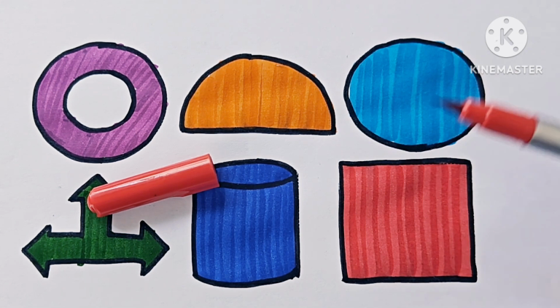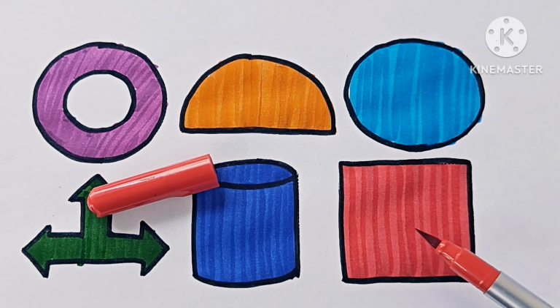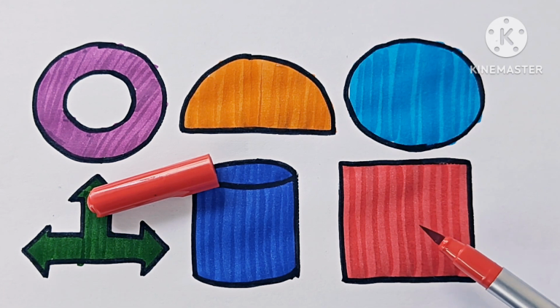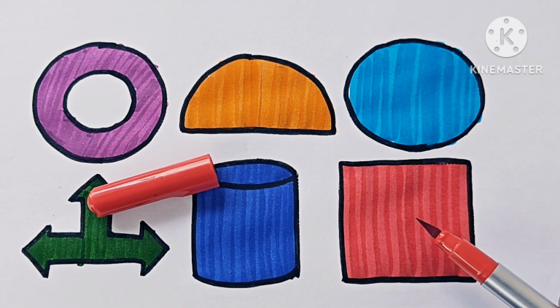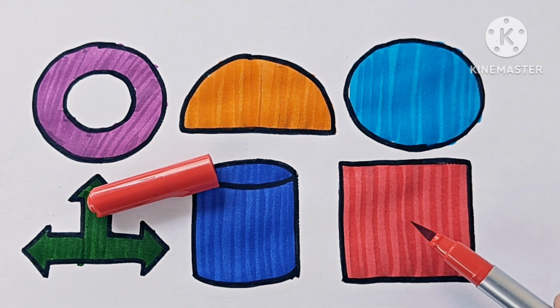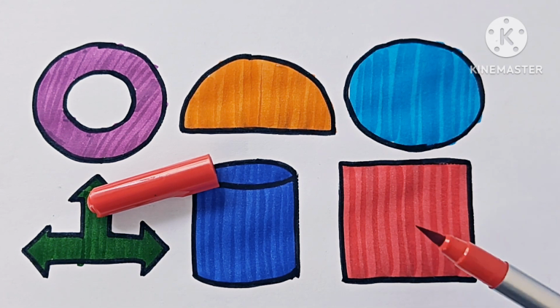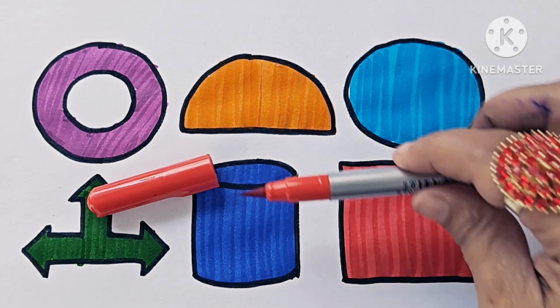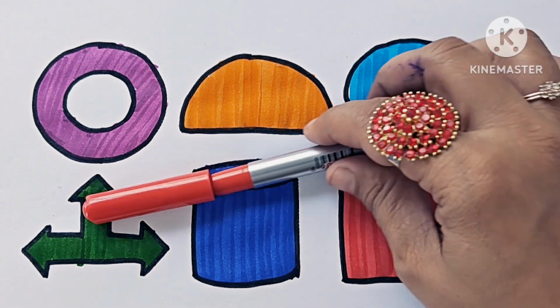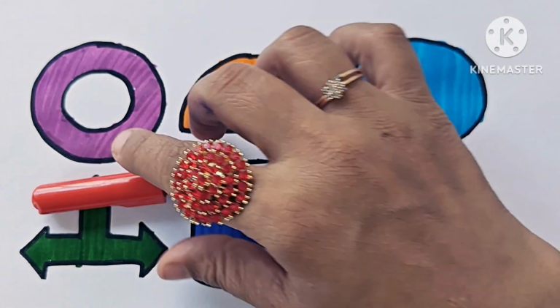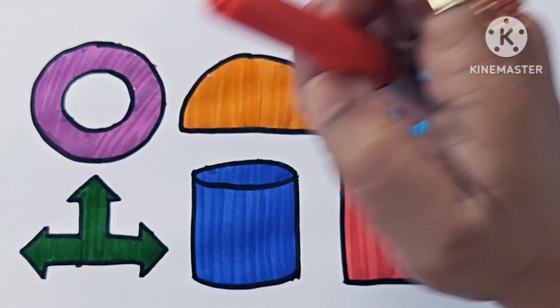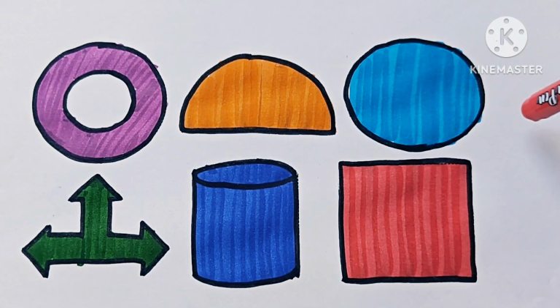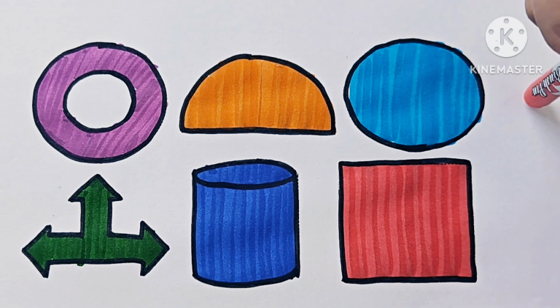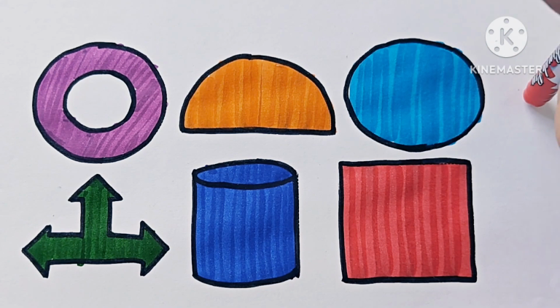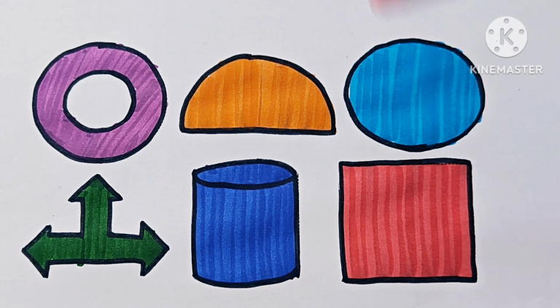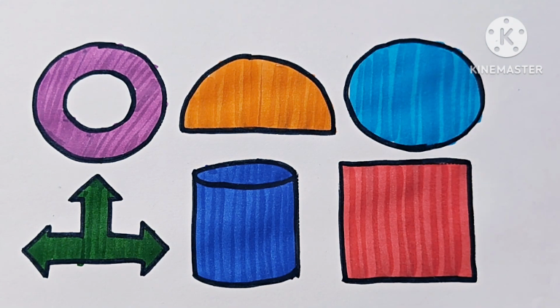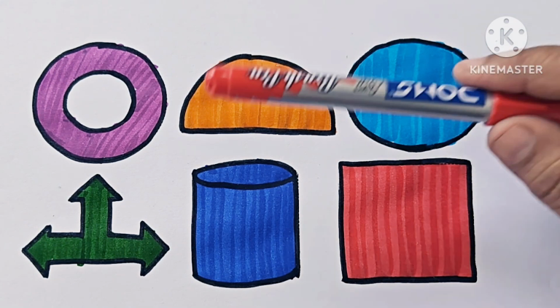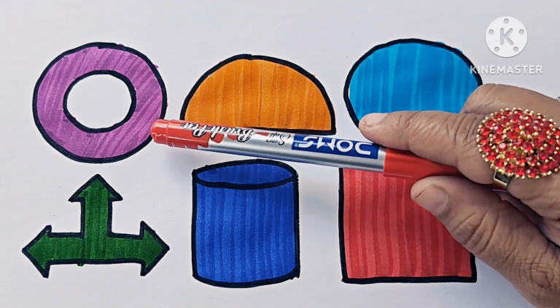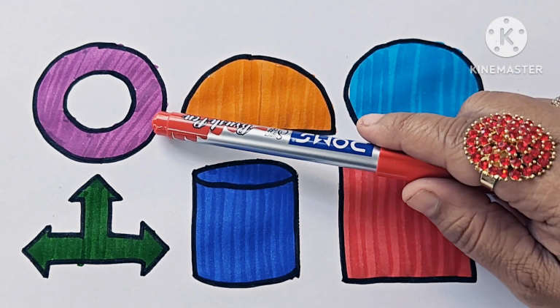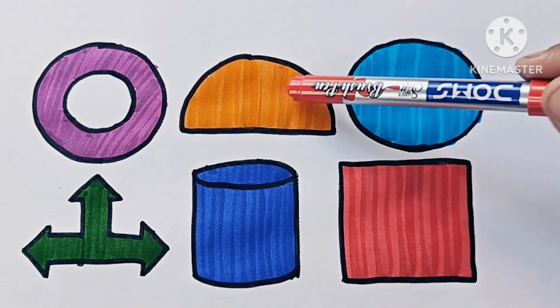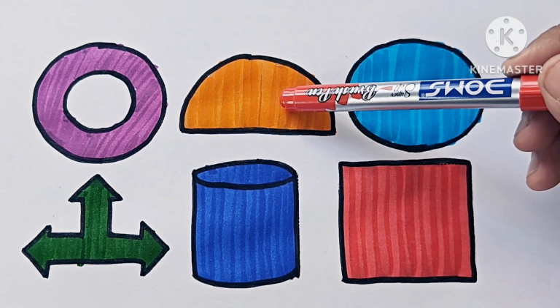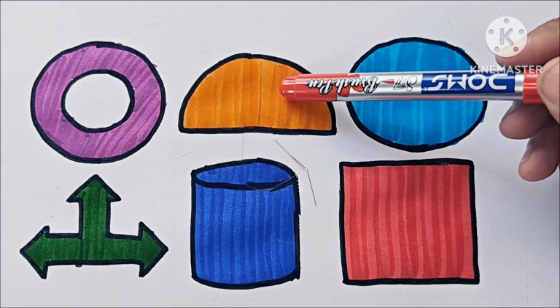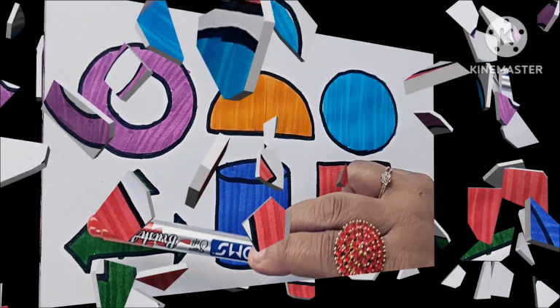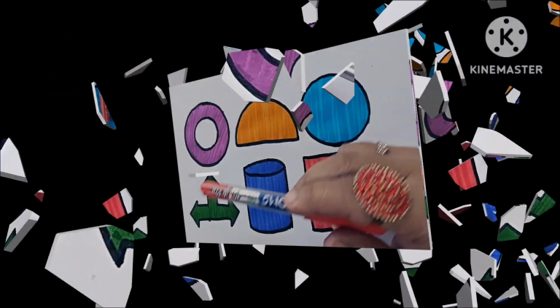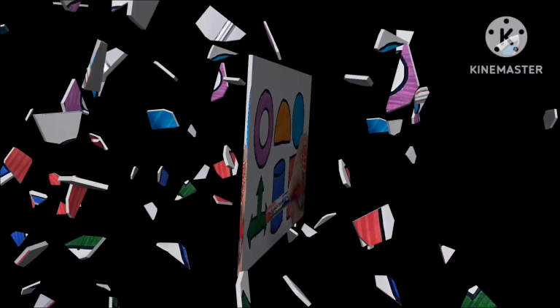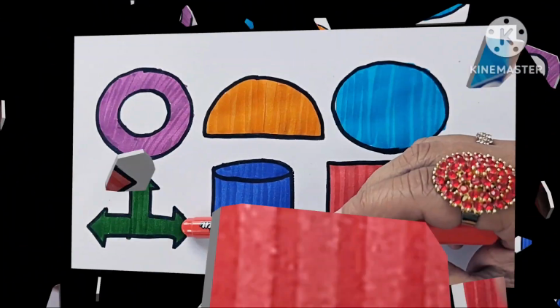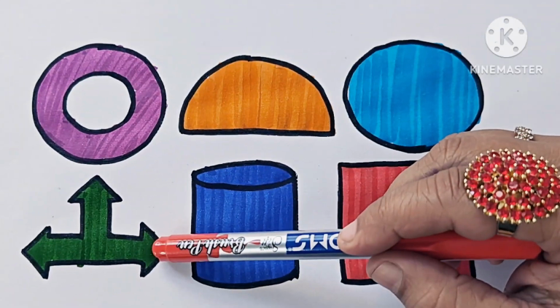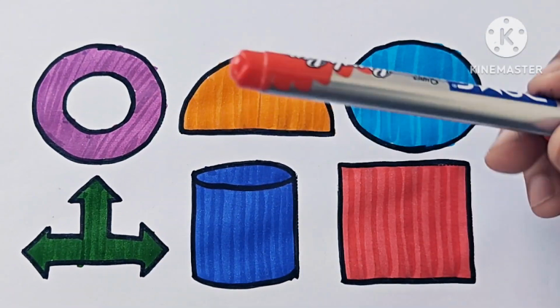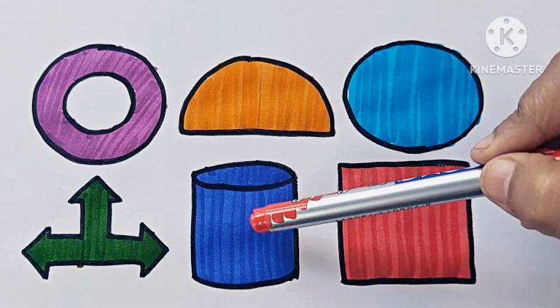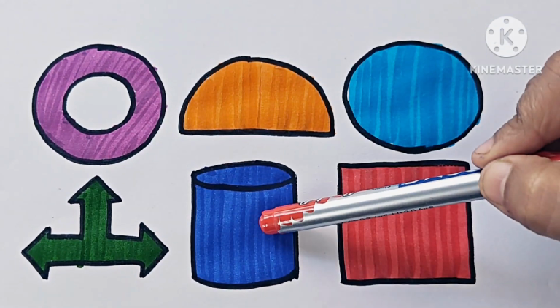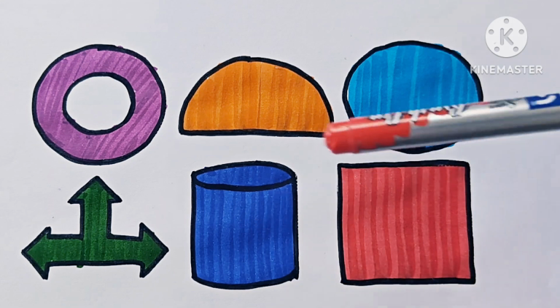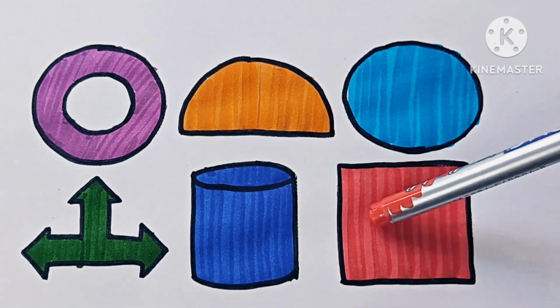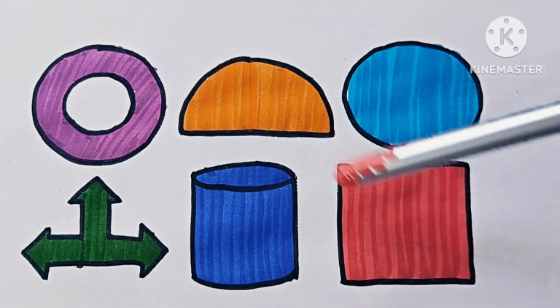This is a square, hollow circle, single circle, left and right arrow, cylinder, square.